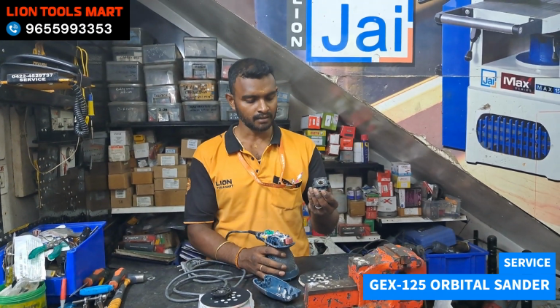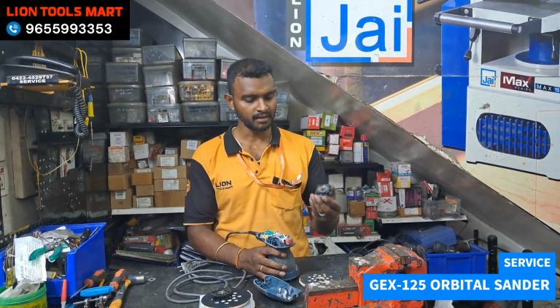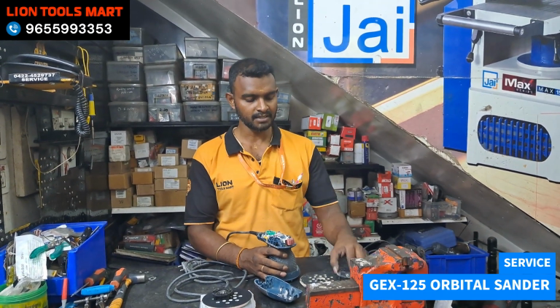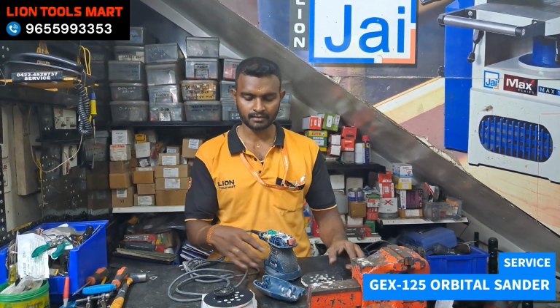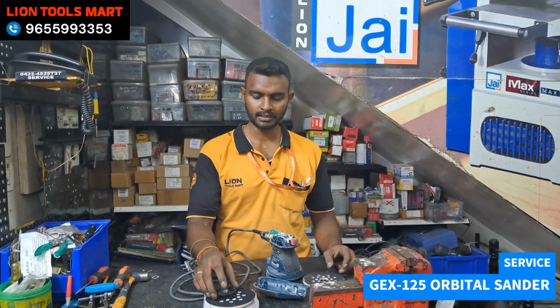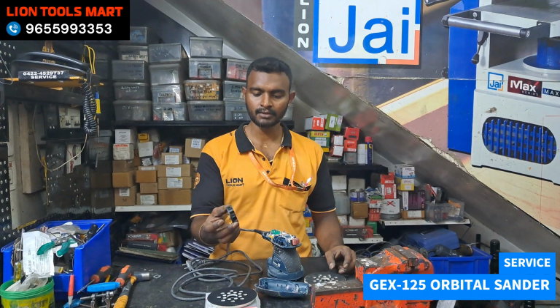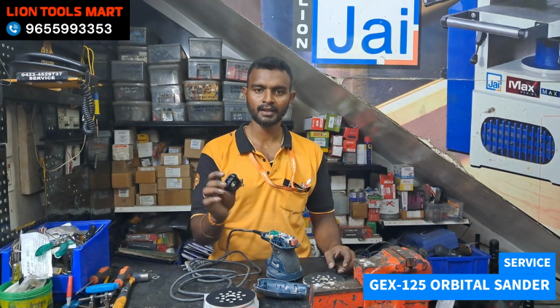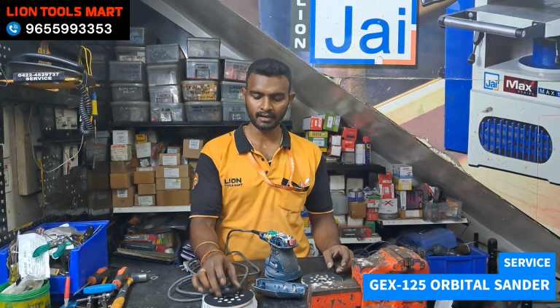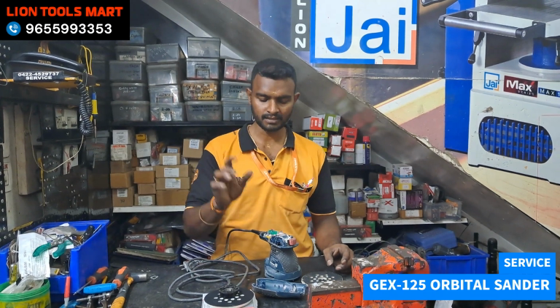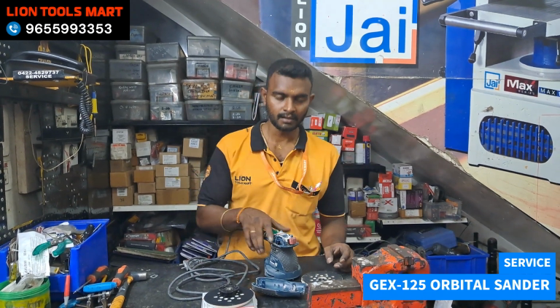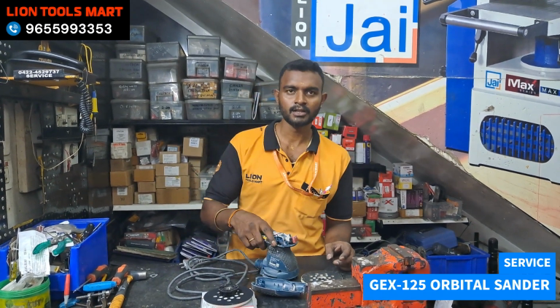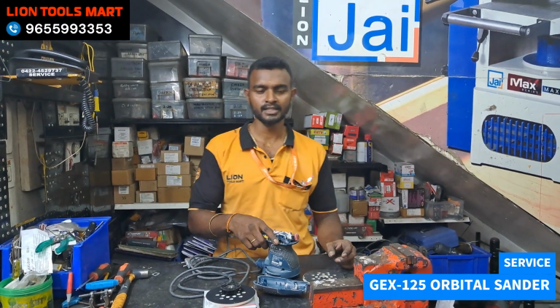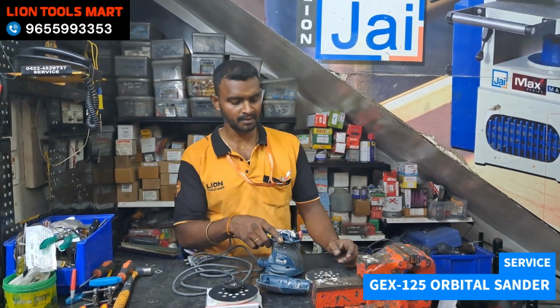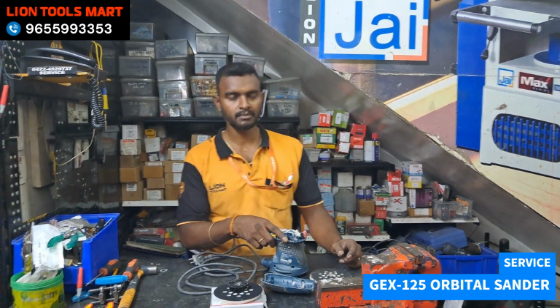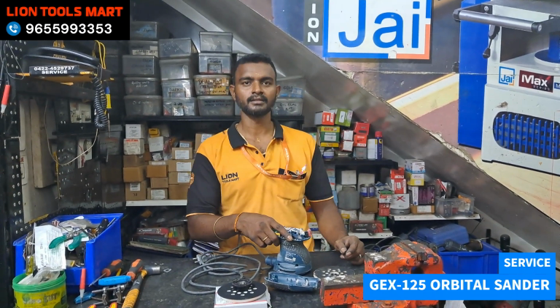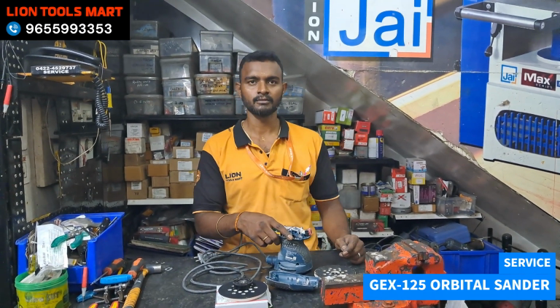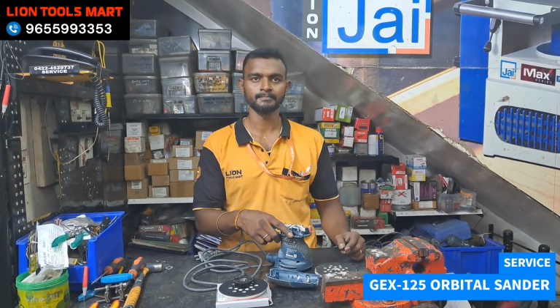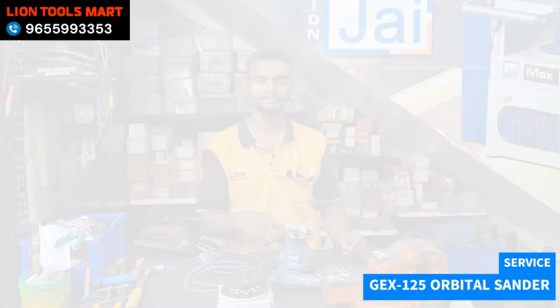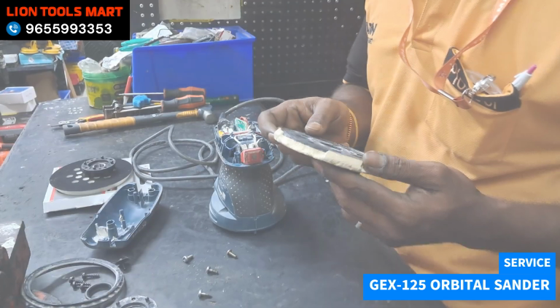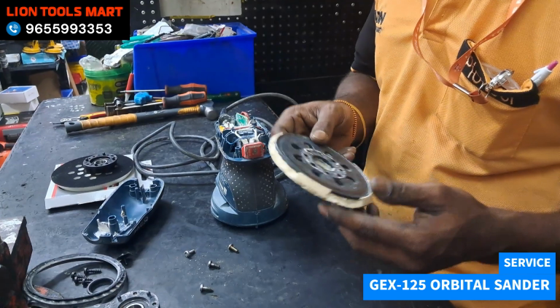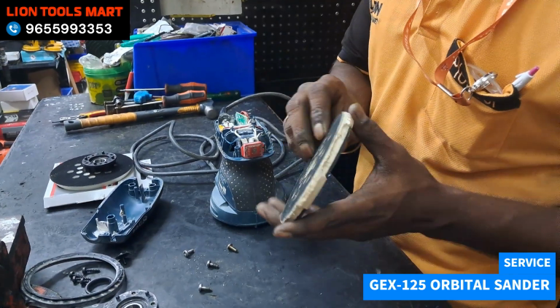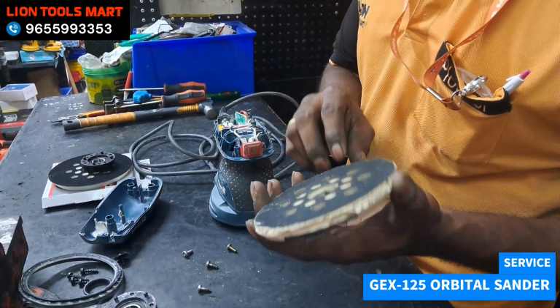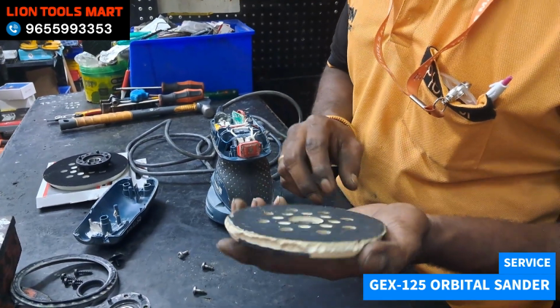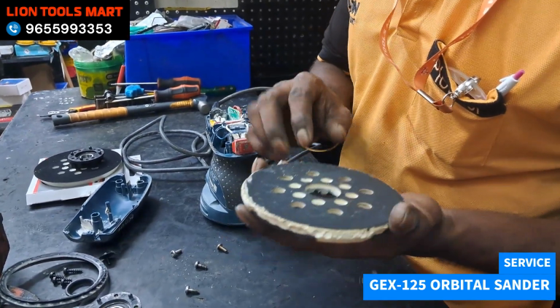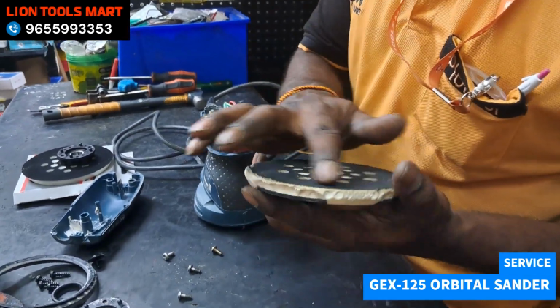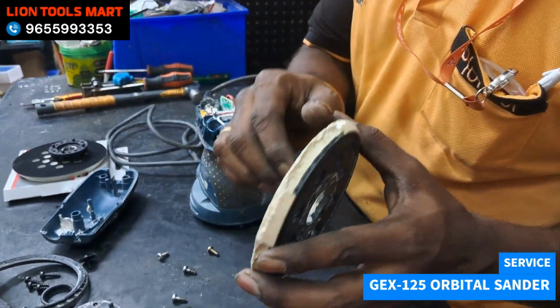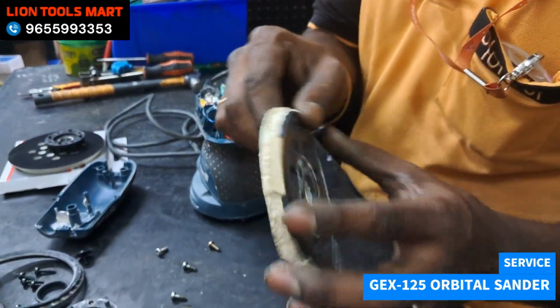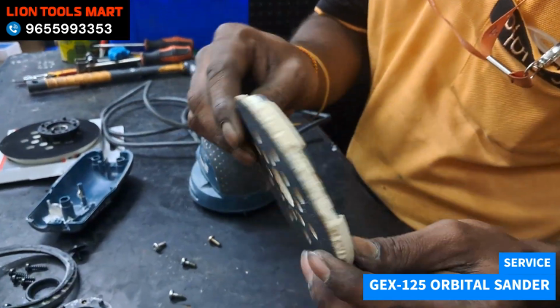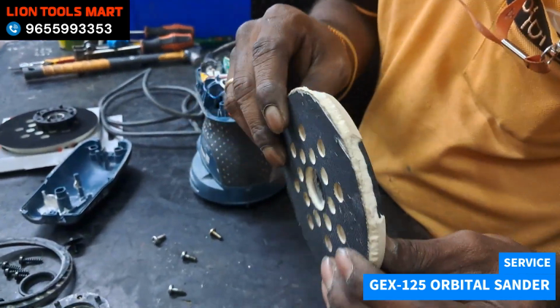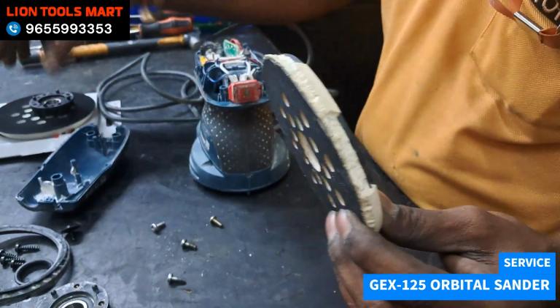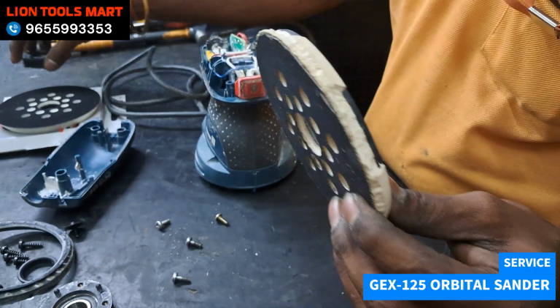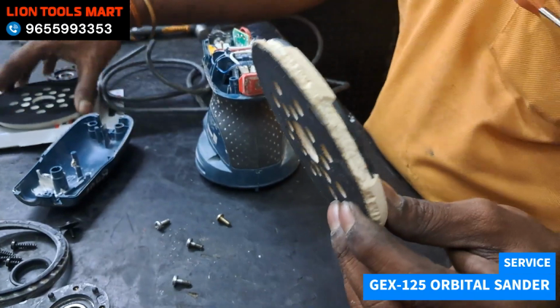That's why we have the blade. This is a new bearing and pad. So if you change it, you can see it. If you look at the pad, it's full — this is a new pad.